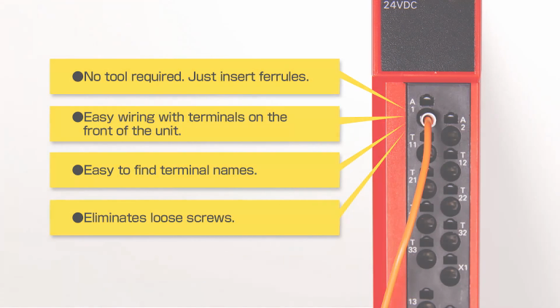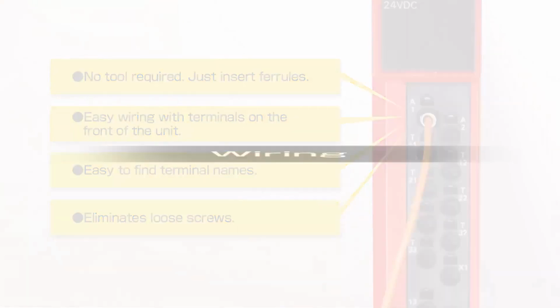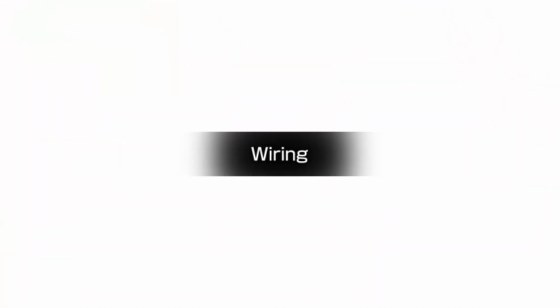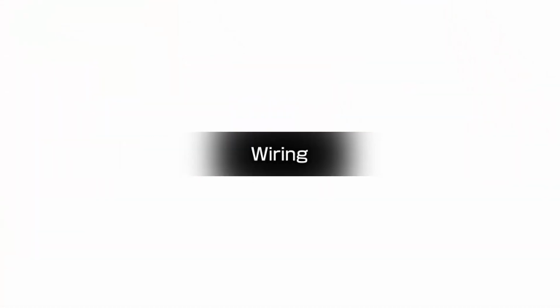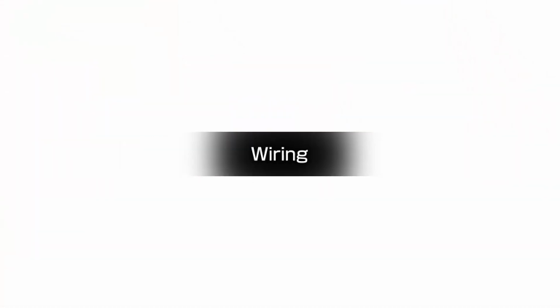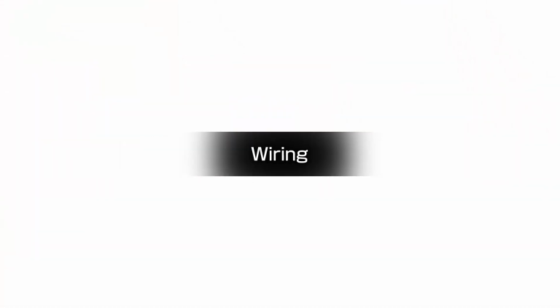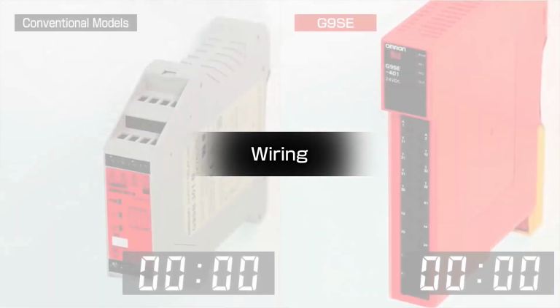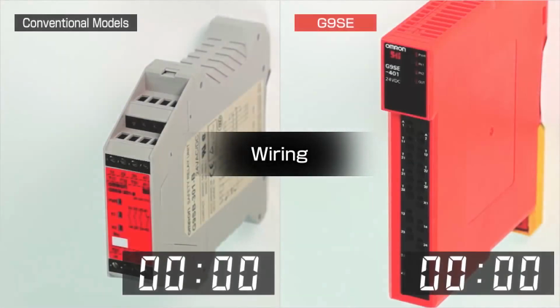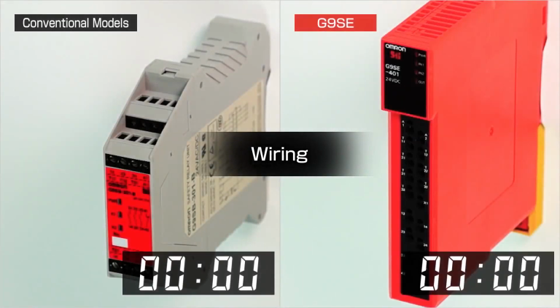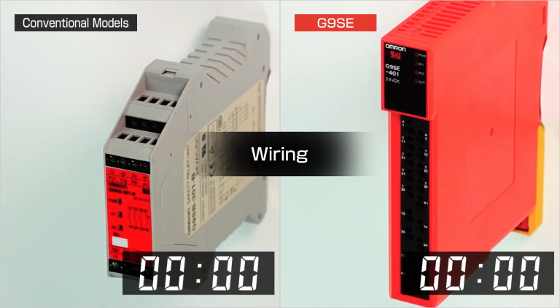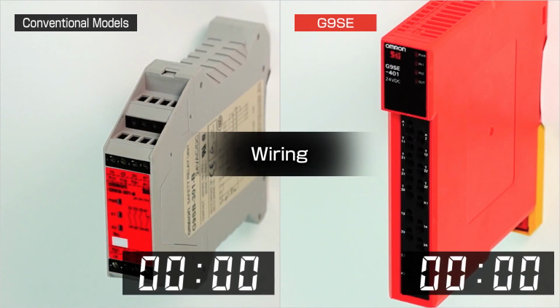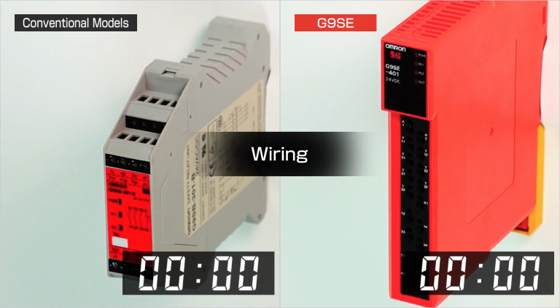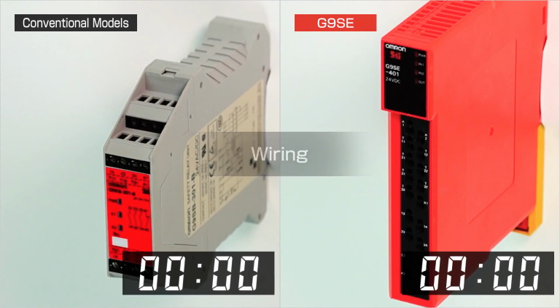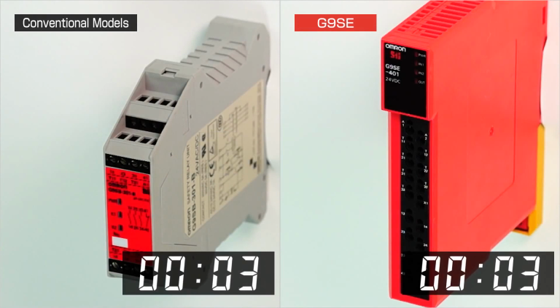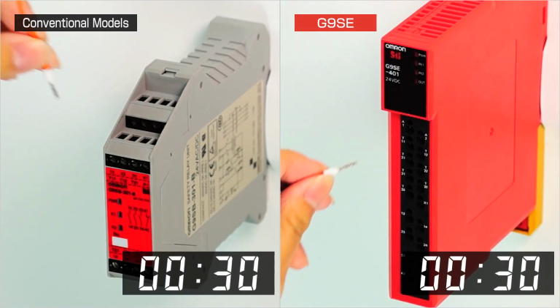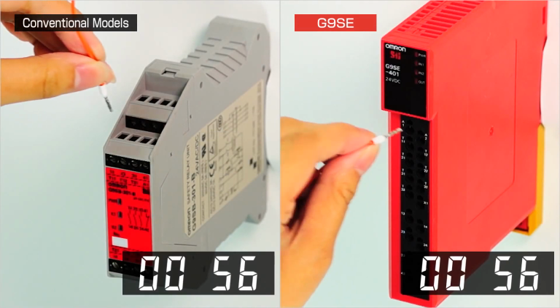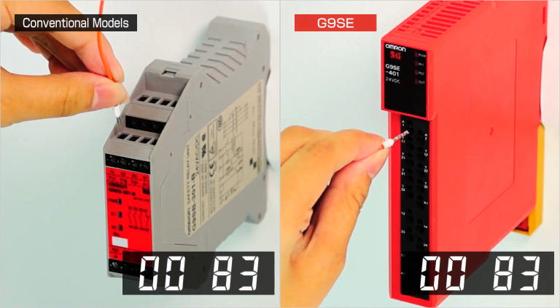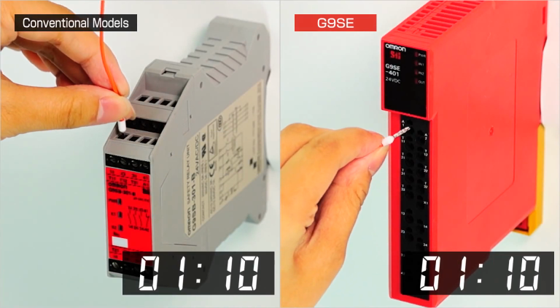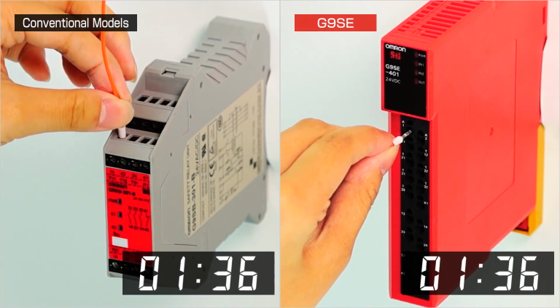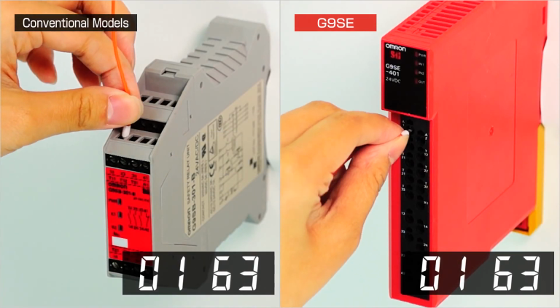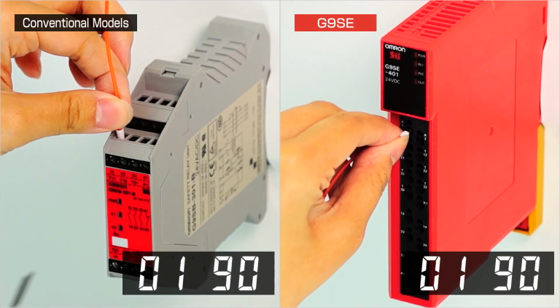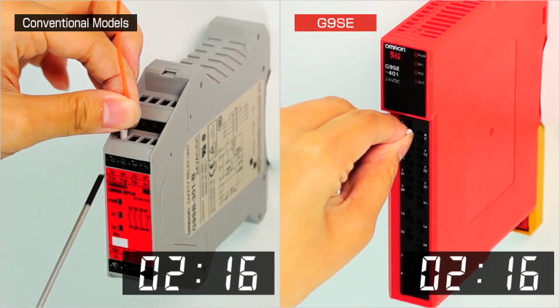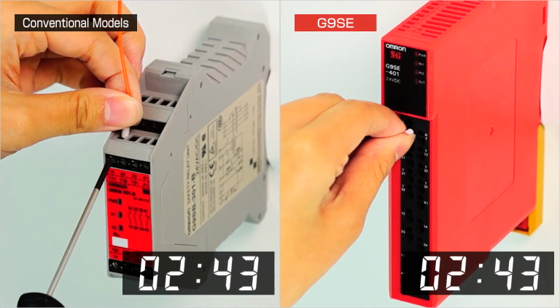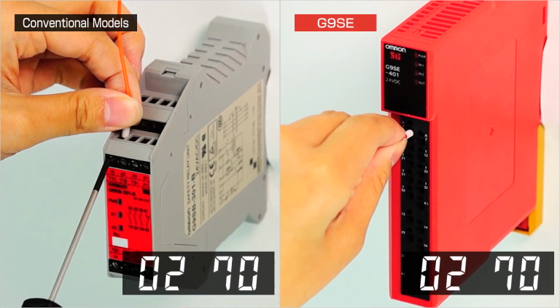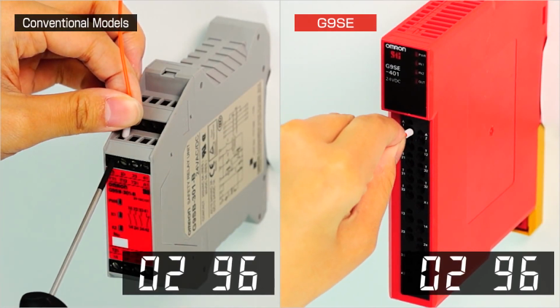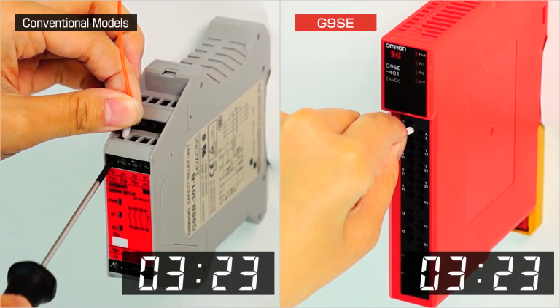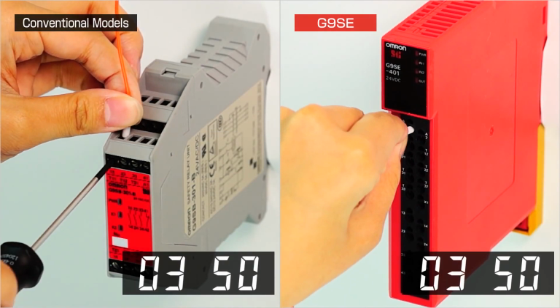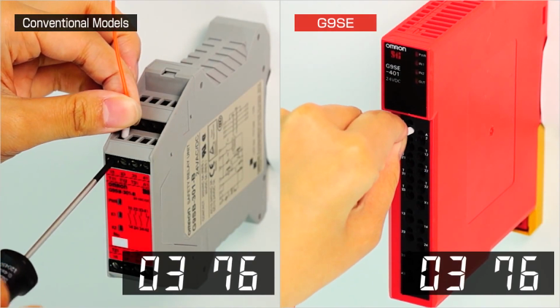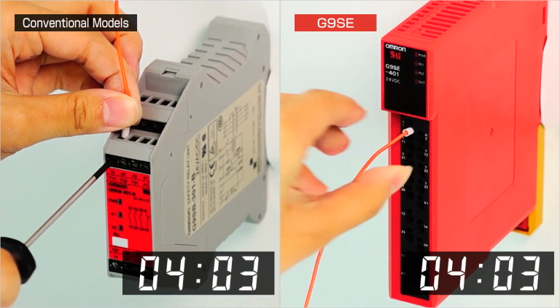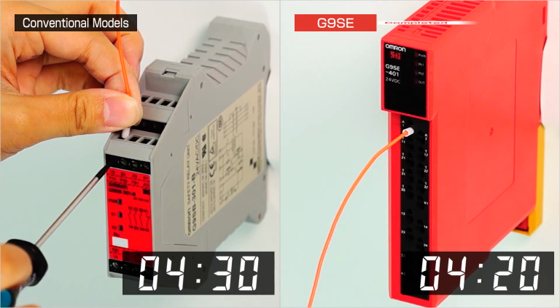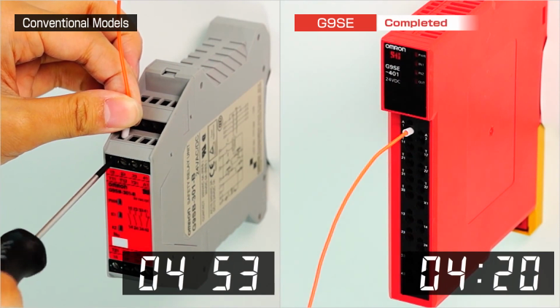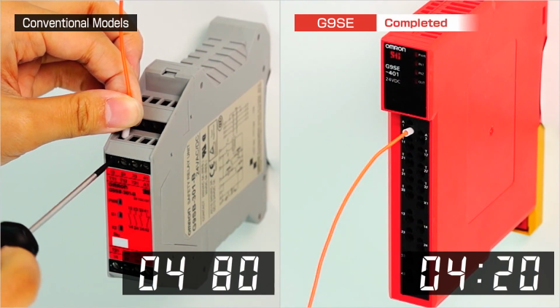Wiring. With screw terminals, inserting and connecting wires can be time consuming. With screwless terminals, wiring can be accomplished in less than half the time.